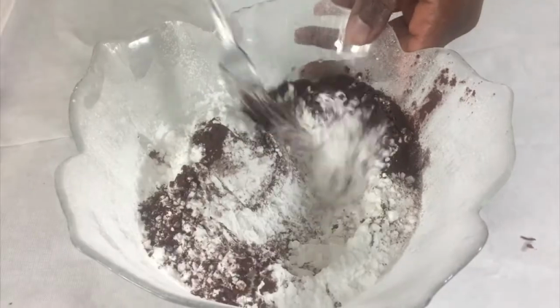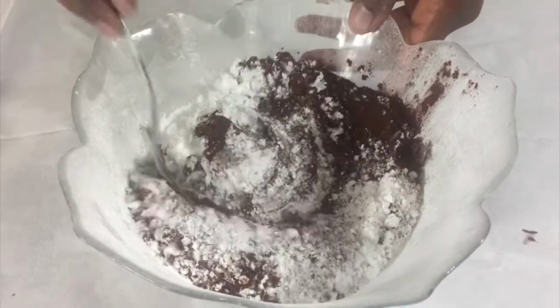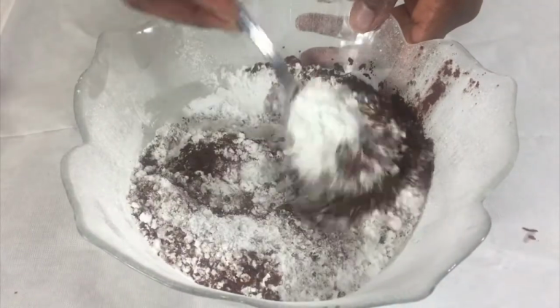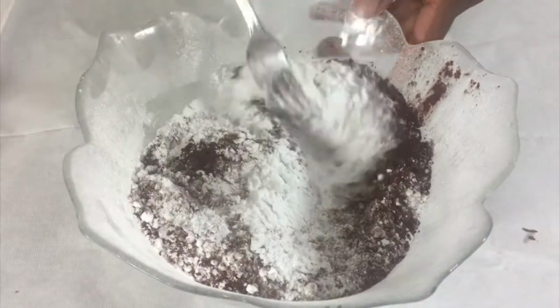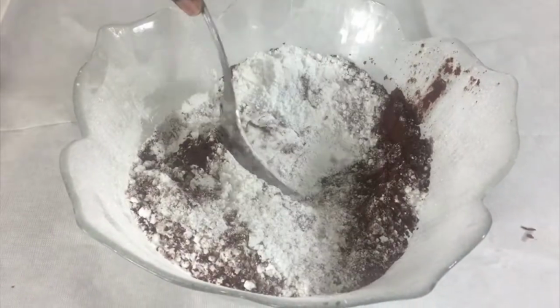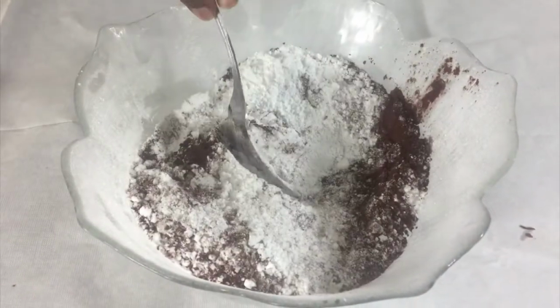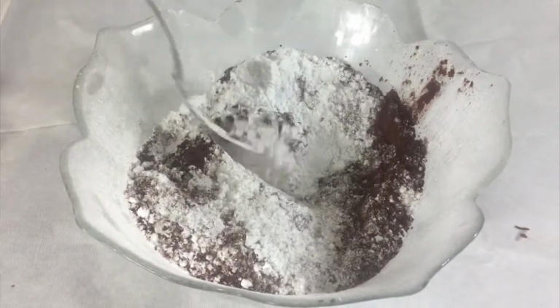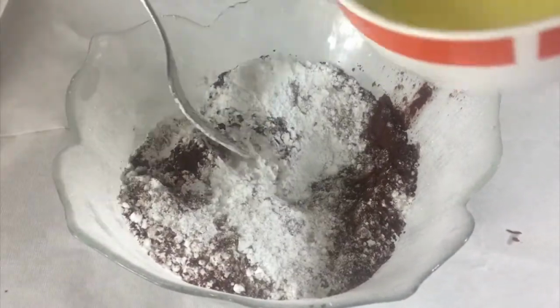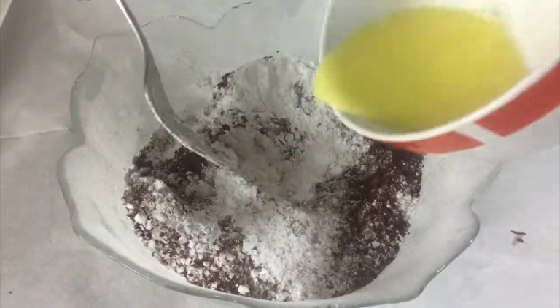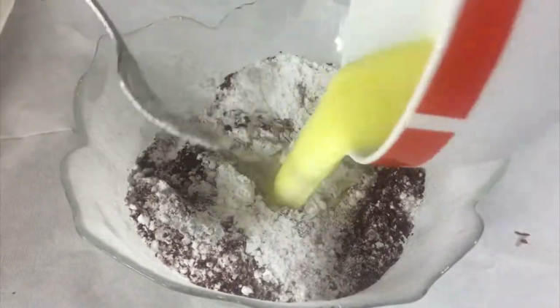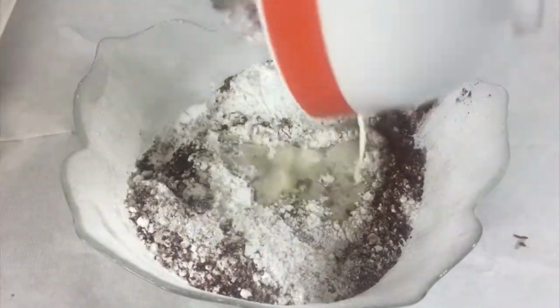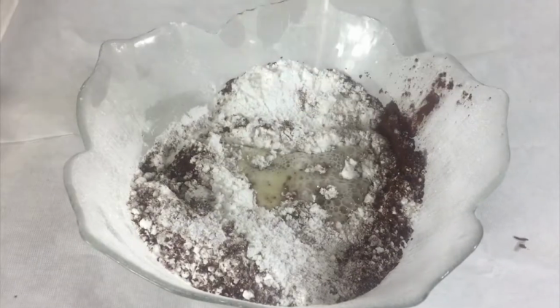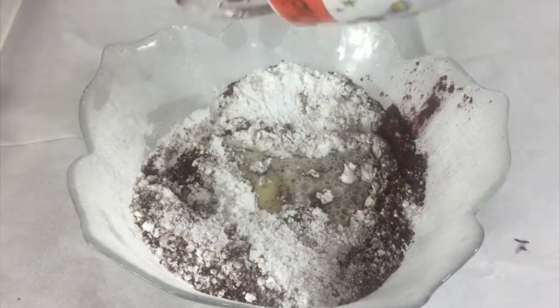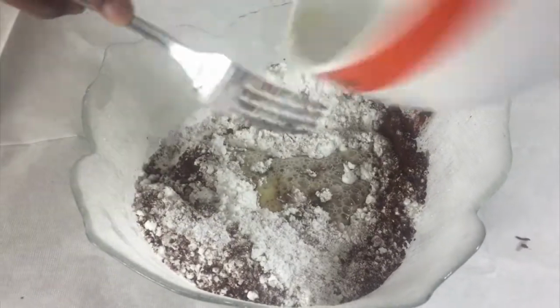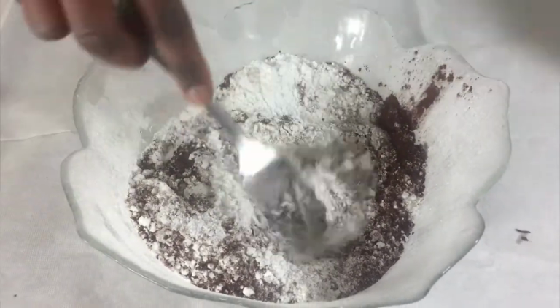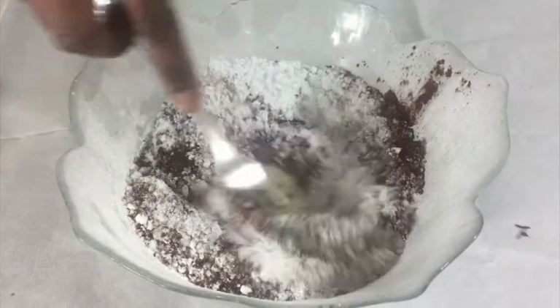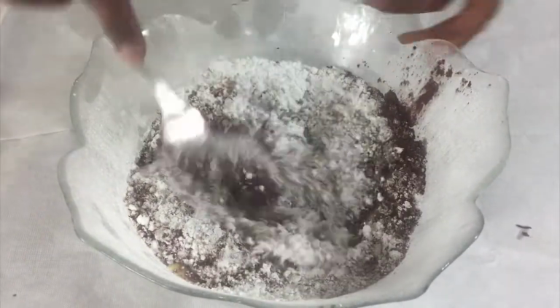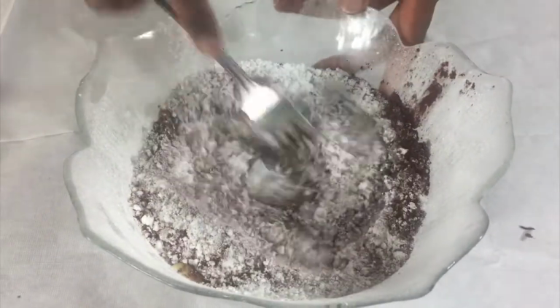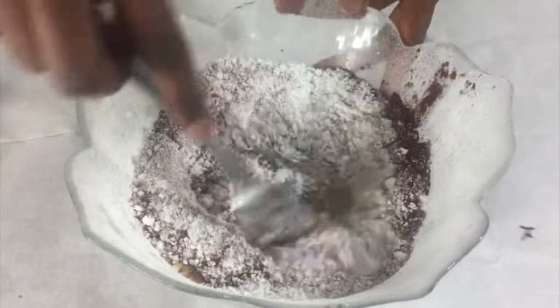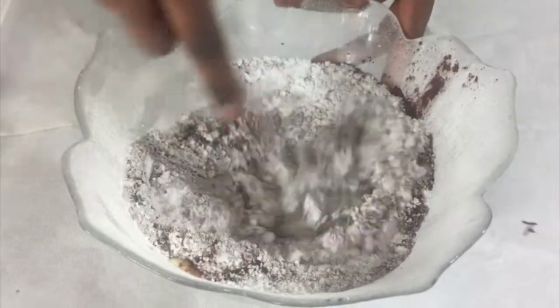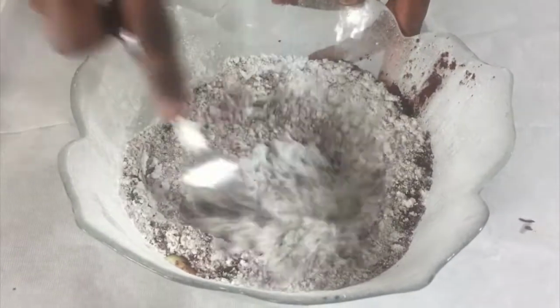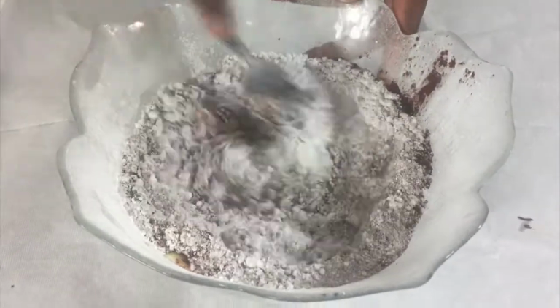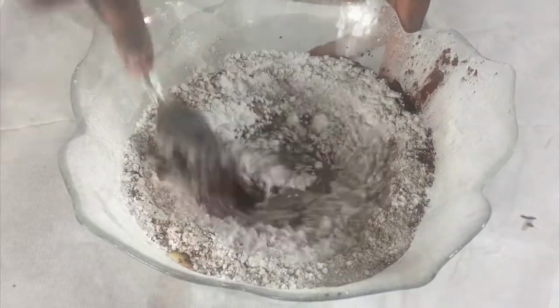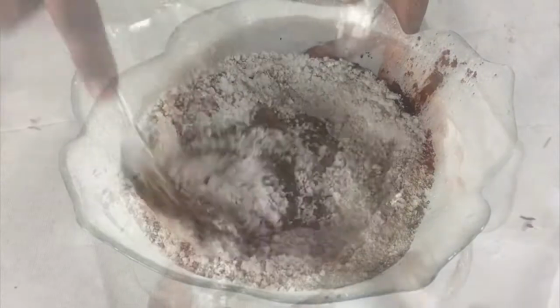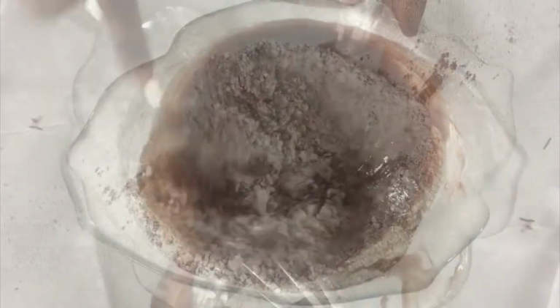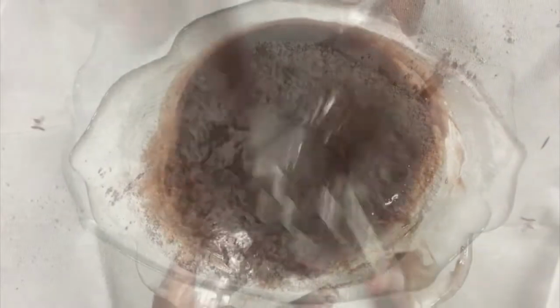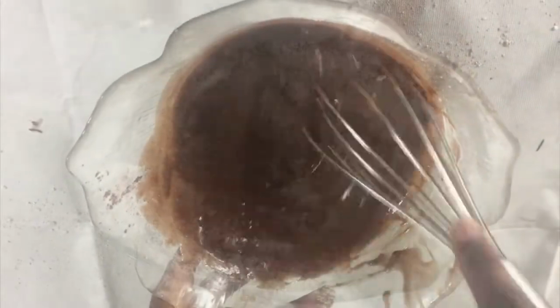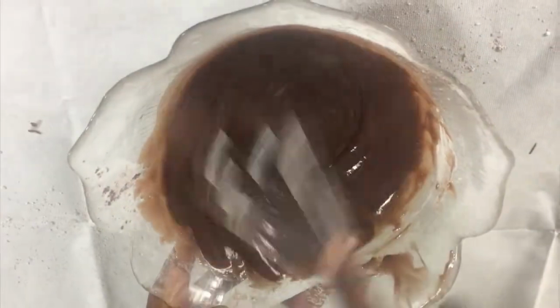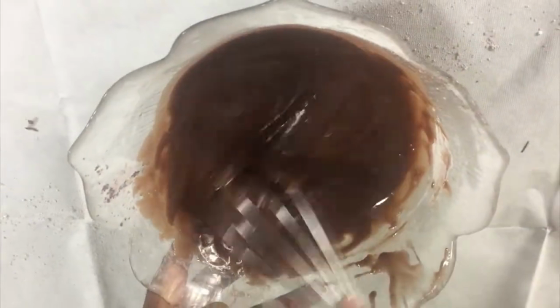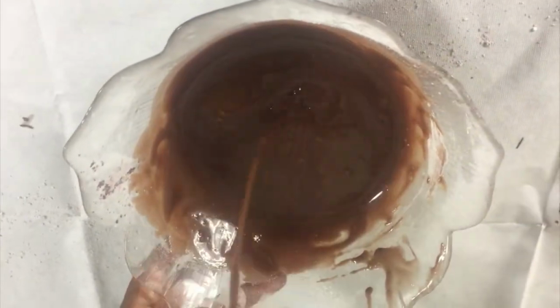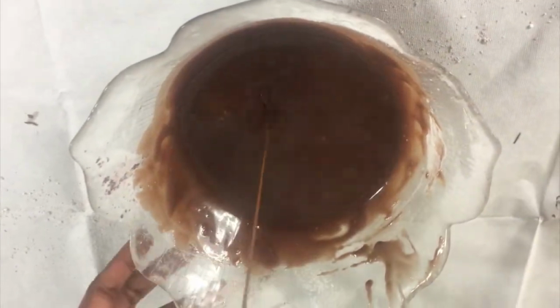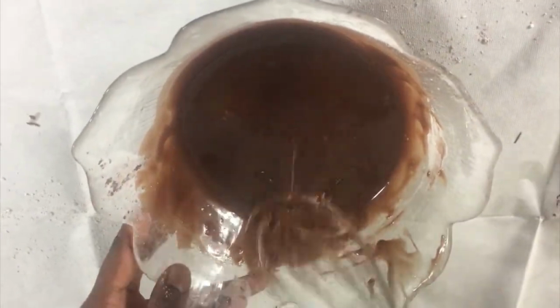While your cake is cooling, you can make your mixture for the lamingtons. Put some icing sugar and cocoa powder in a bowl, then add in some very warm milk and melted butter and mix this until it's nice and runny.